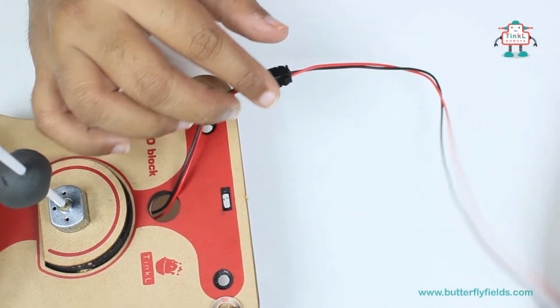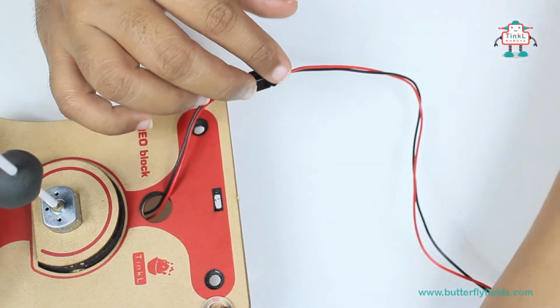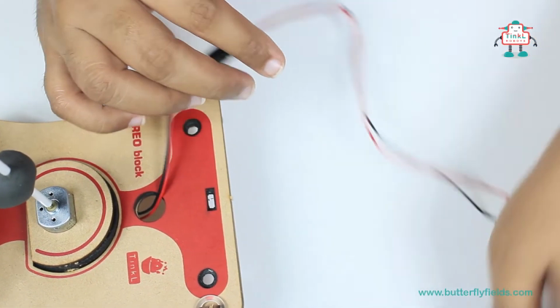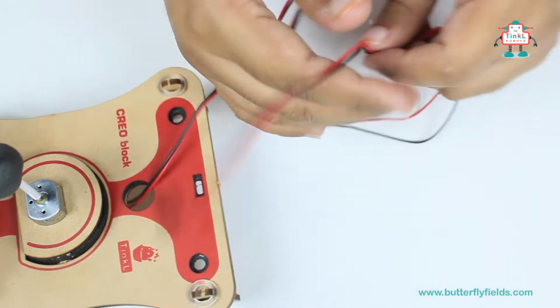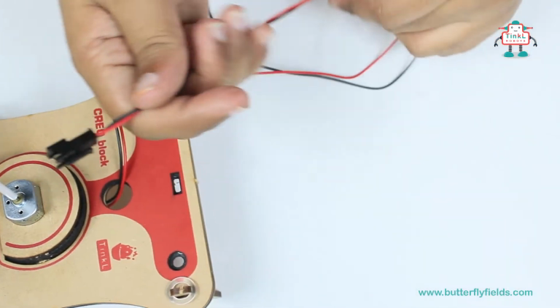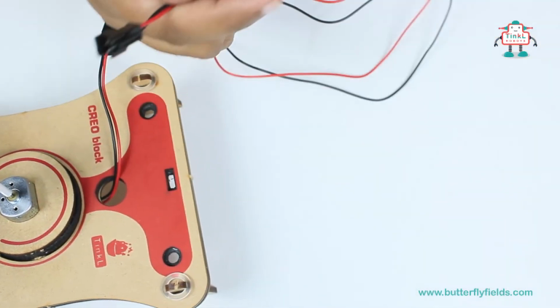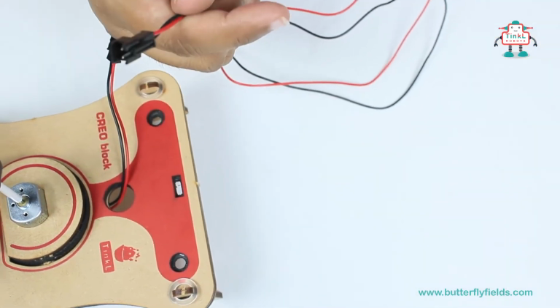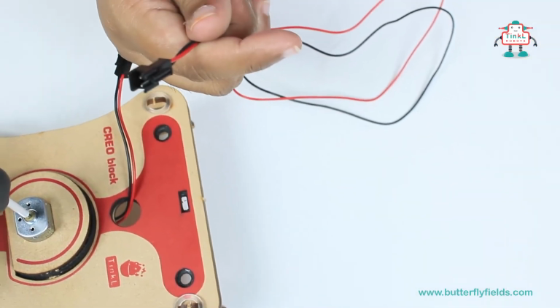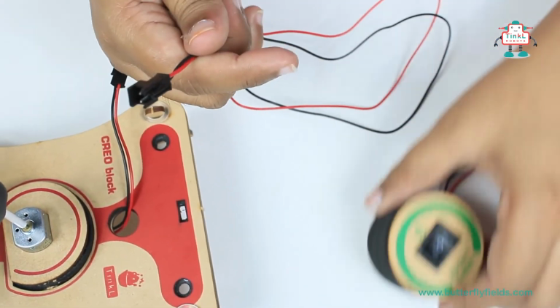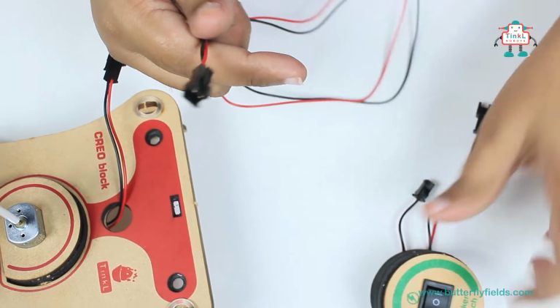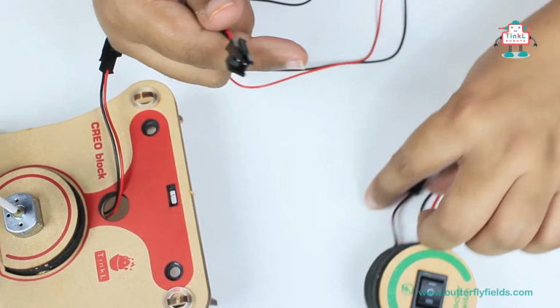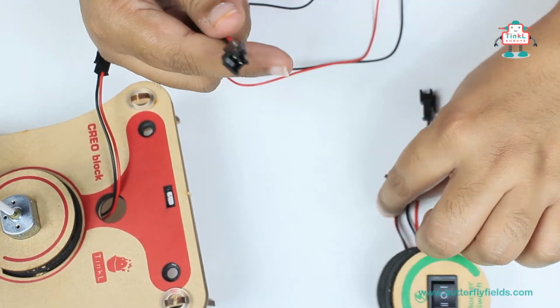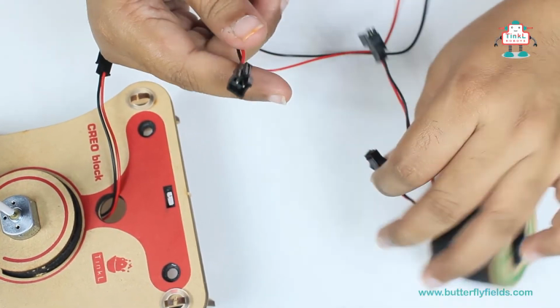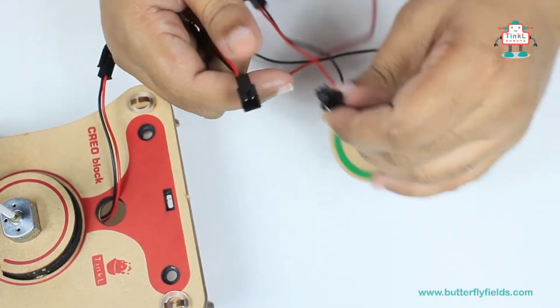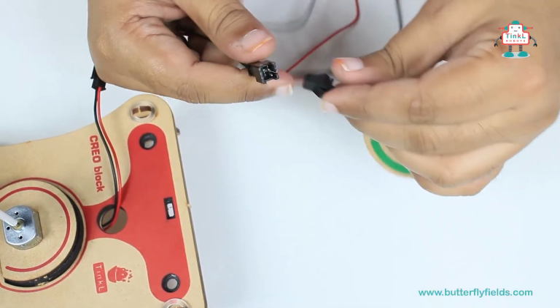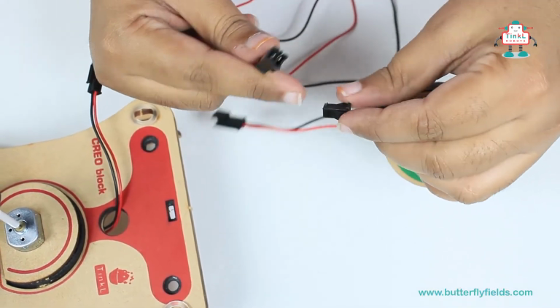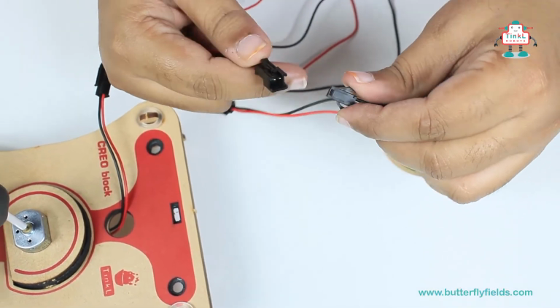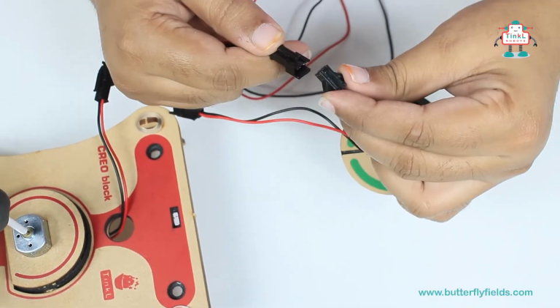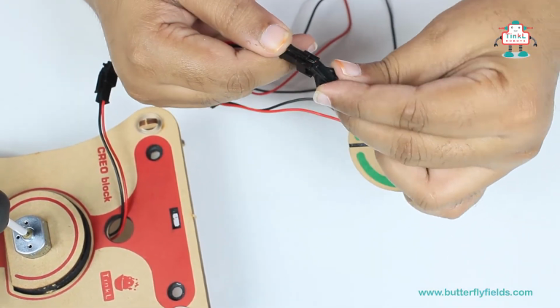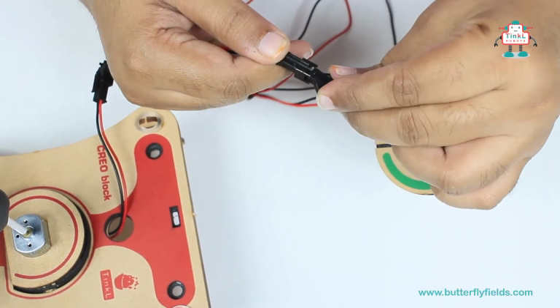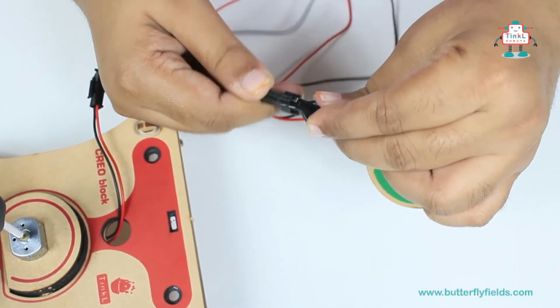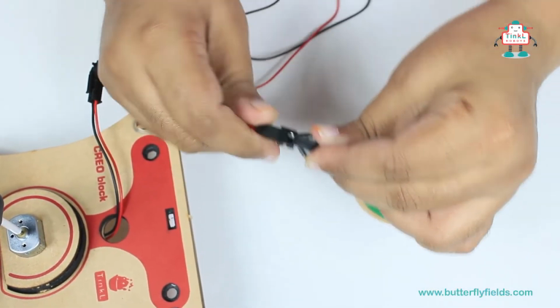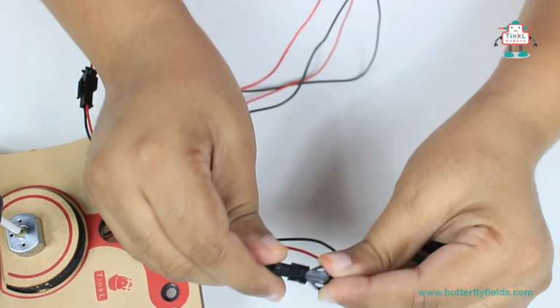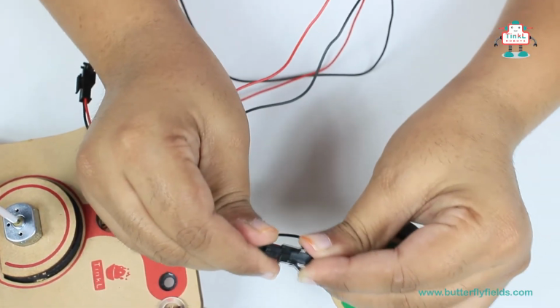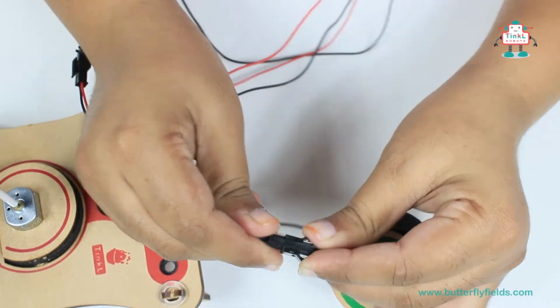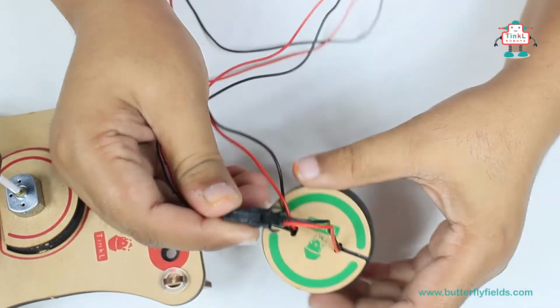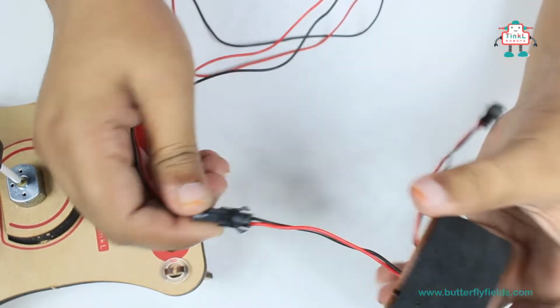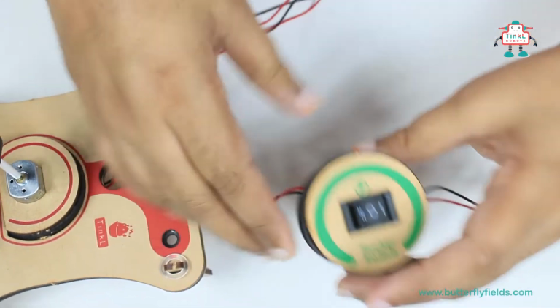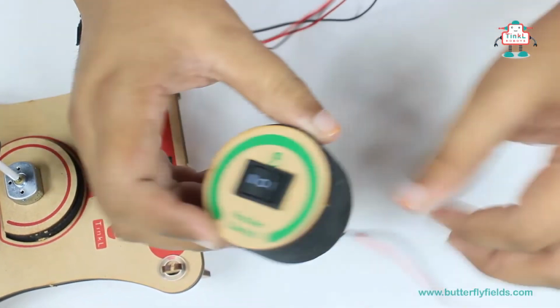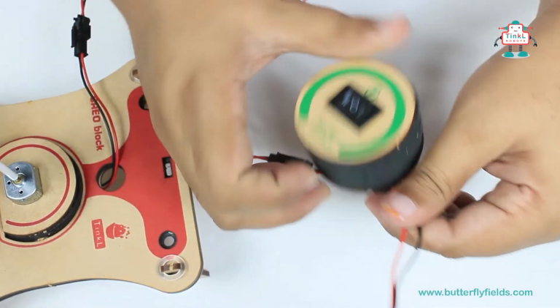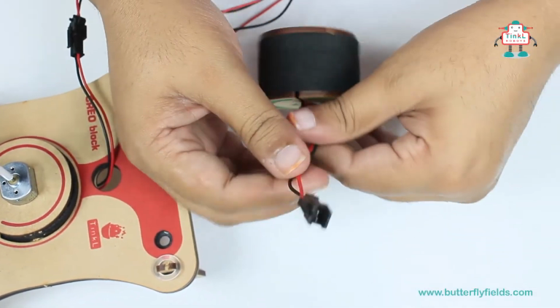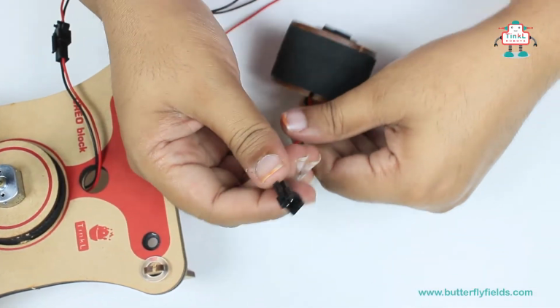Now let's connect this to the rocker switch, and the other end to the battery.